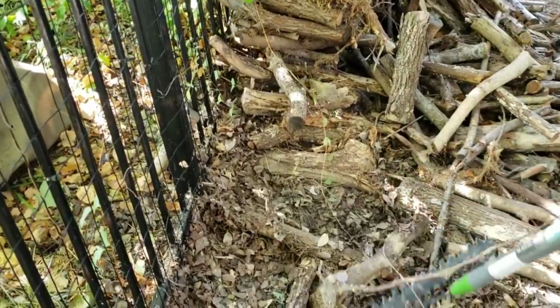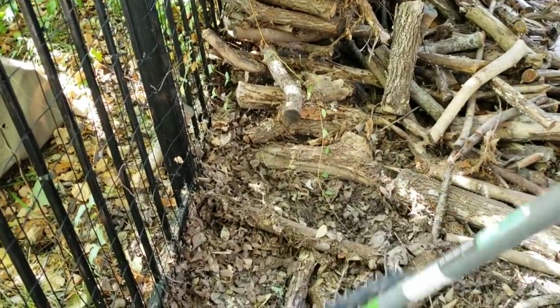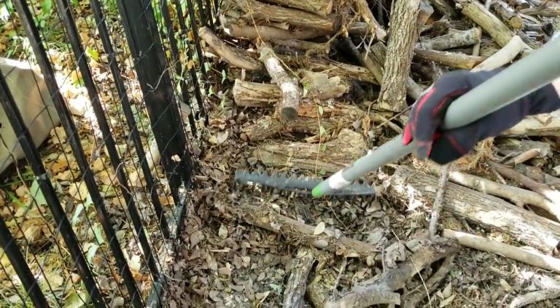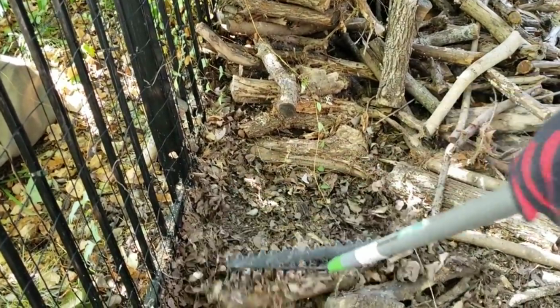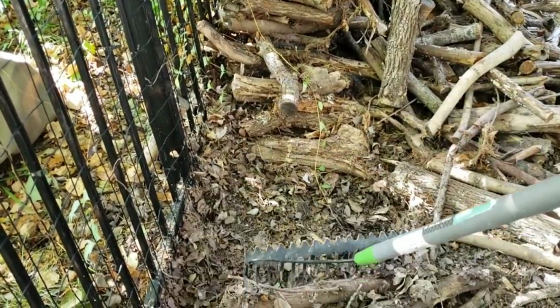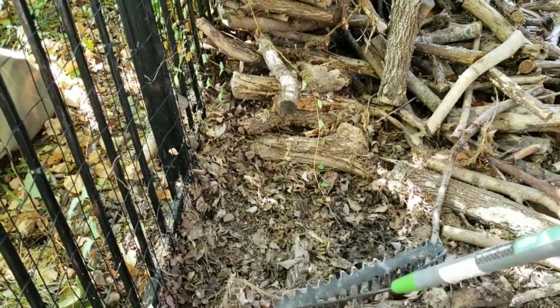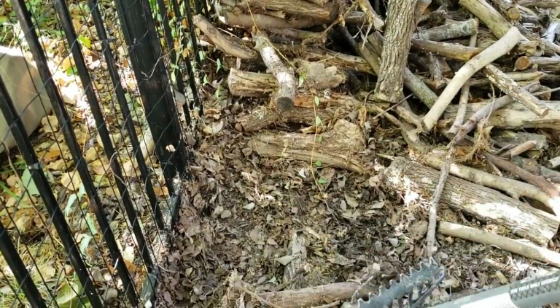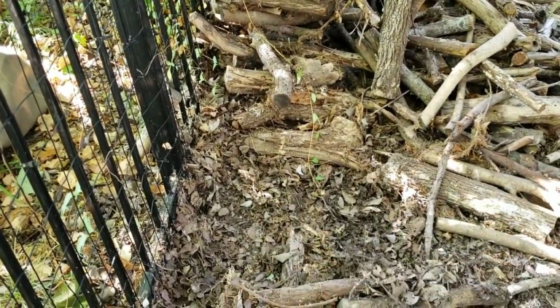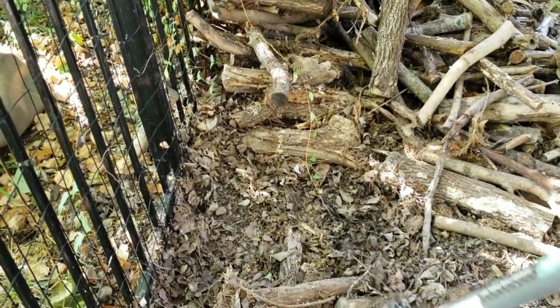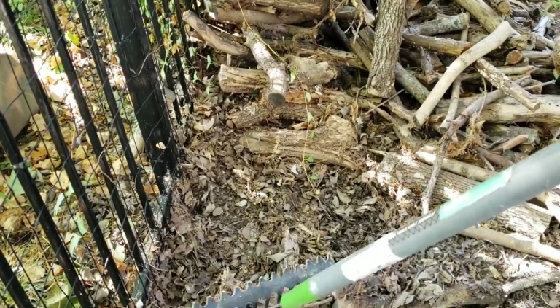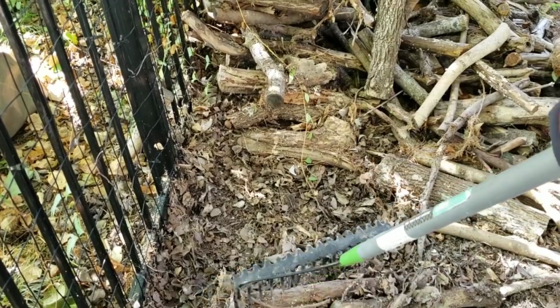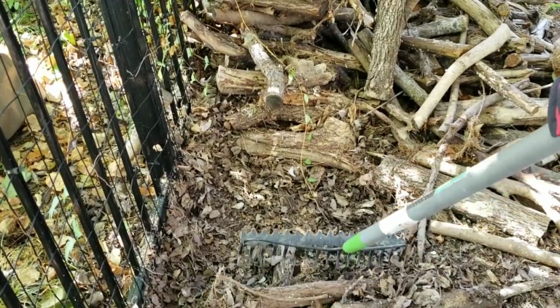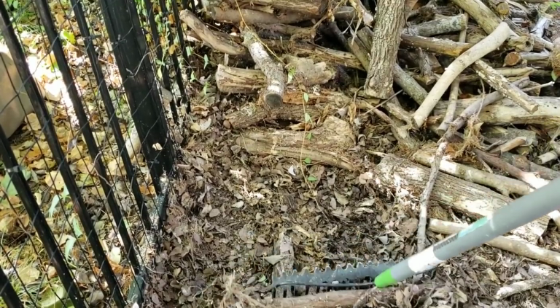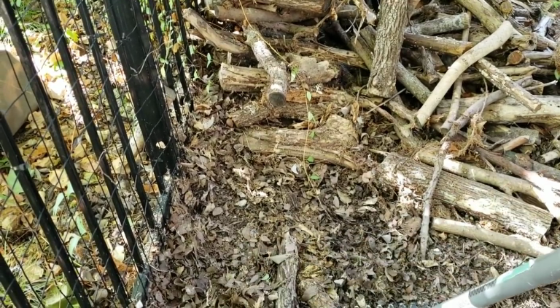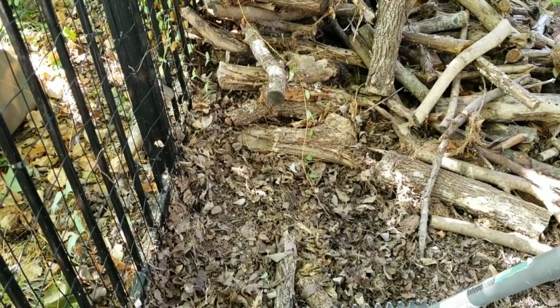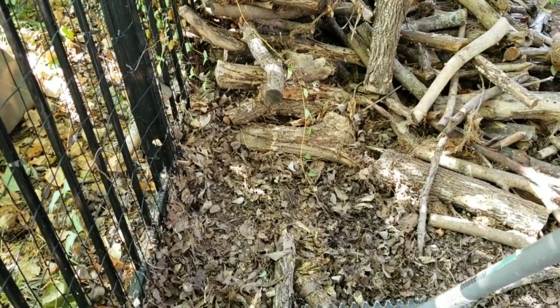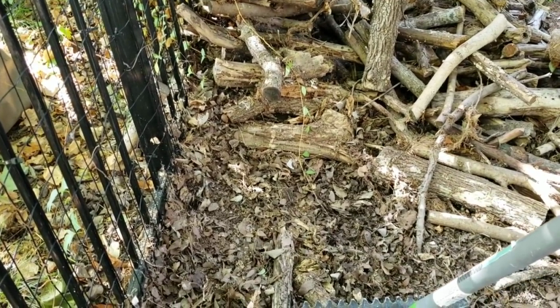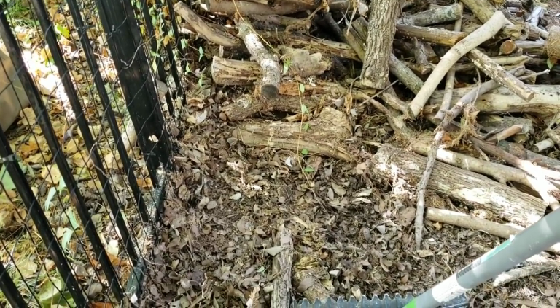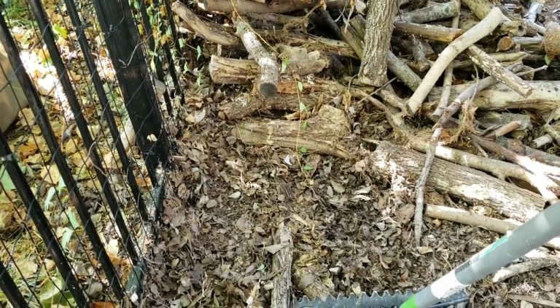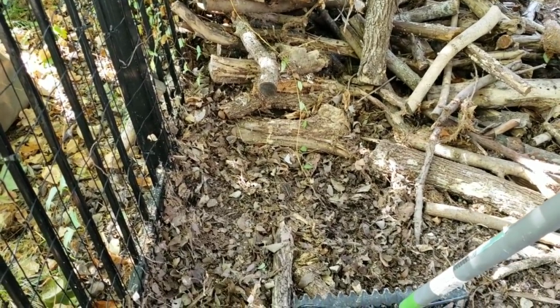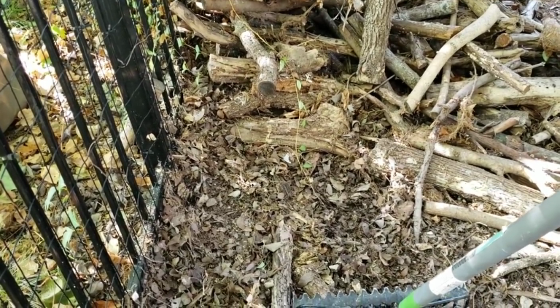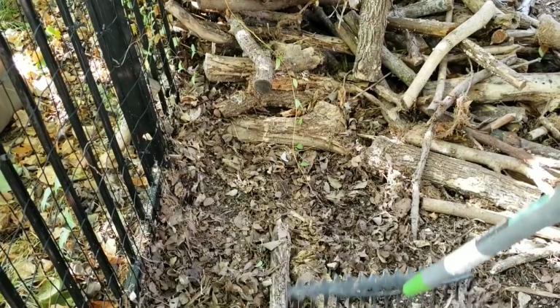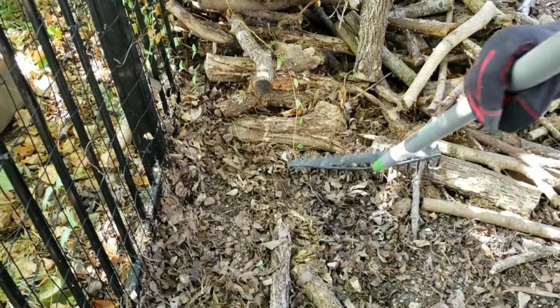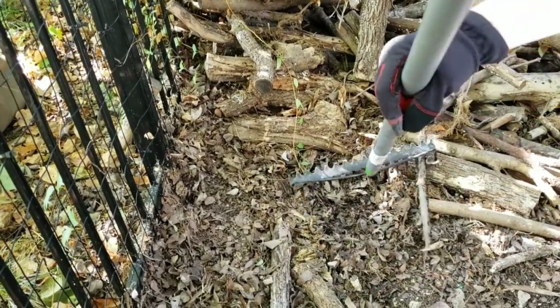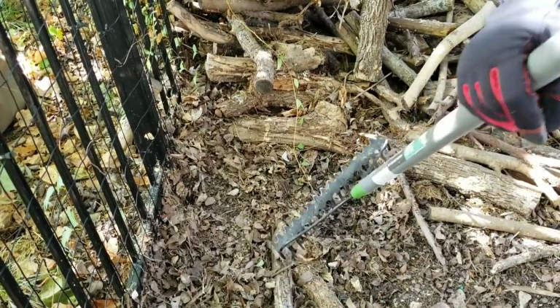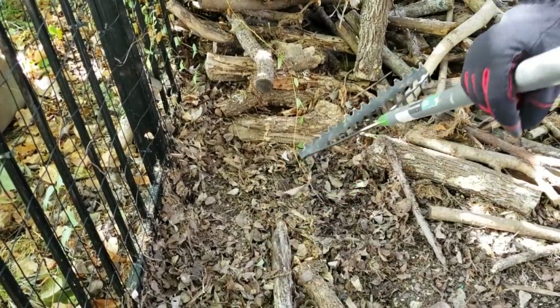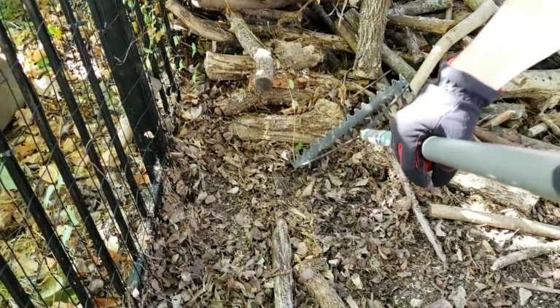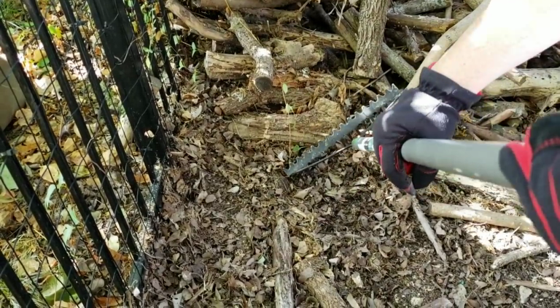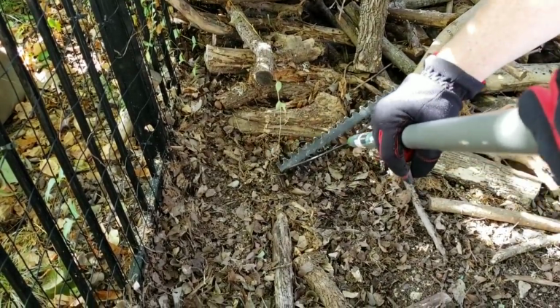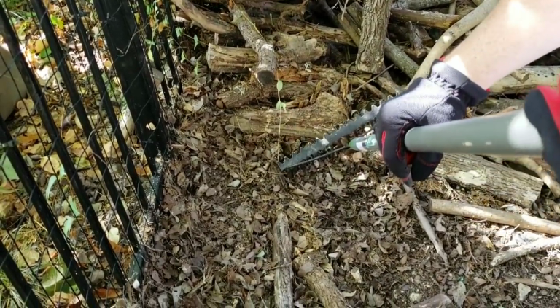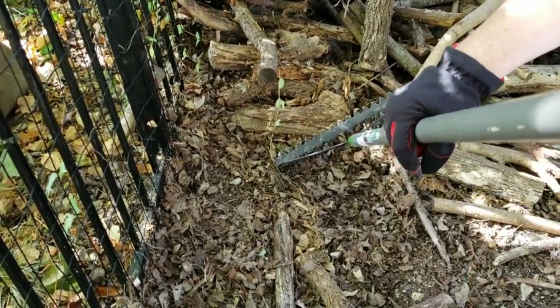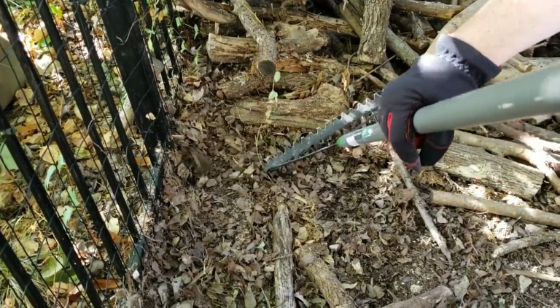There's a toad right there — be careful and make sure there's no copperheads in the area. When you see something like that, don't reach out and just grab it; use a trash can to gently move it out of the way. If there's a copperhead hidden there, man, they hide so well you may not see one close by.